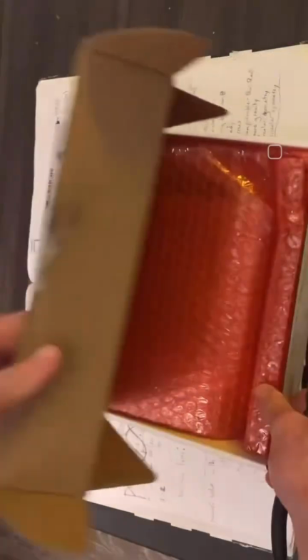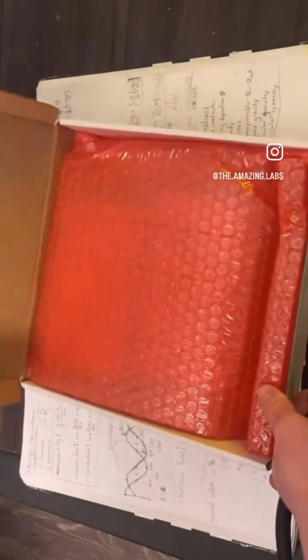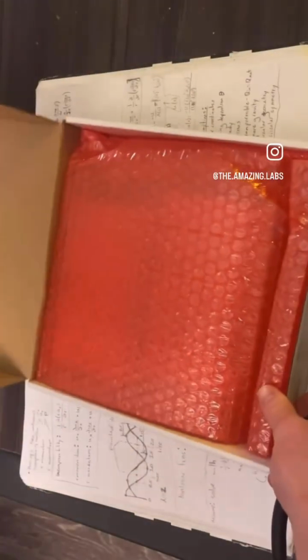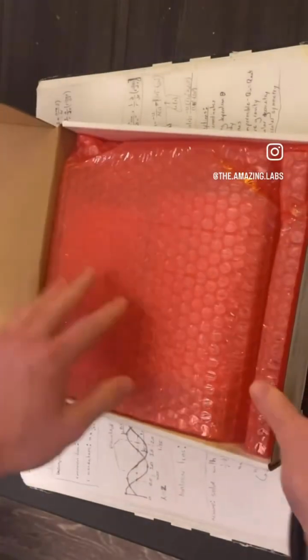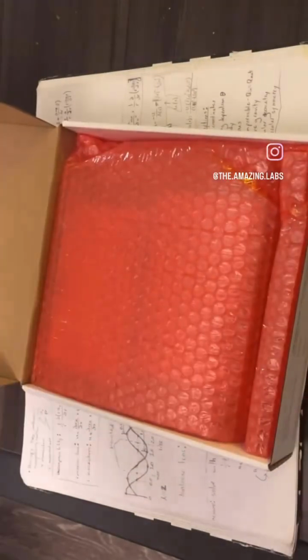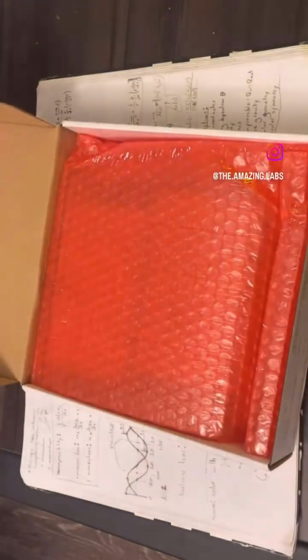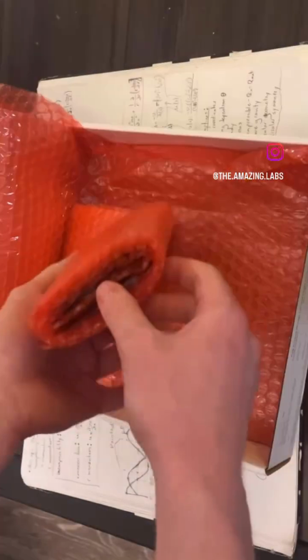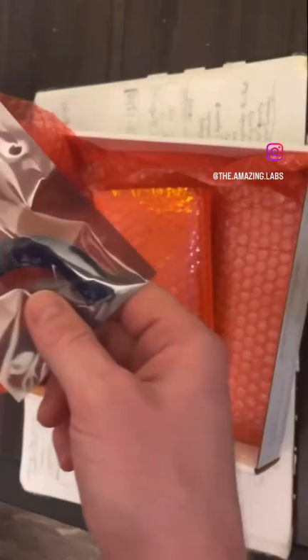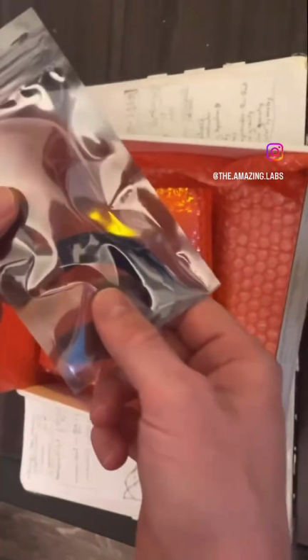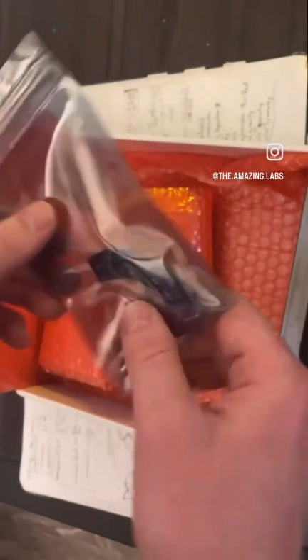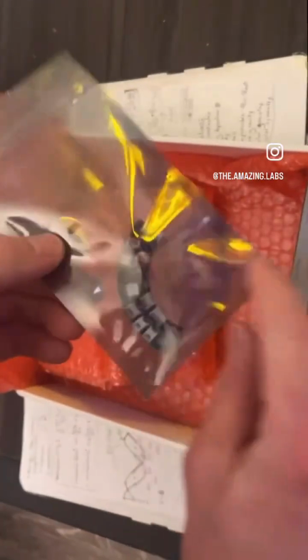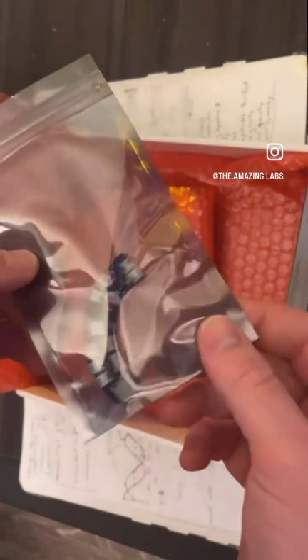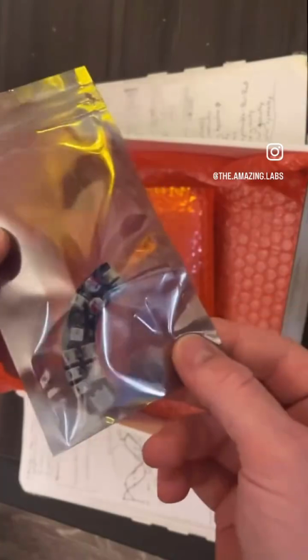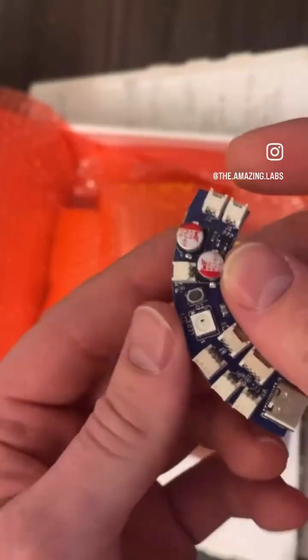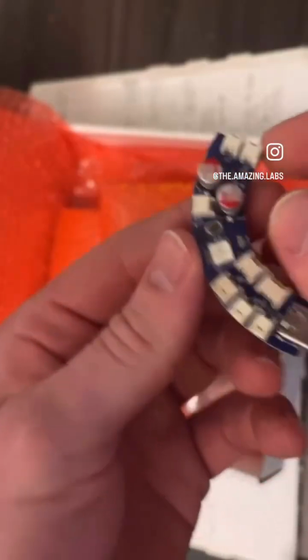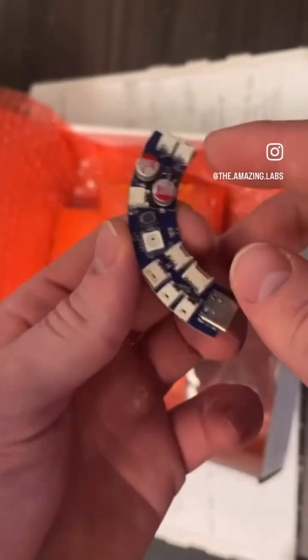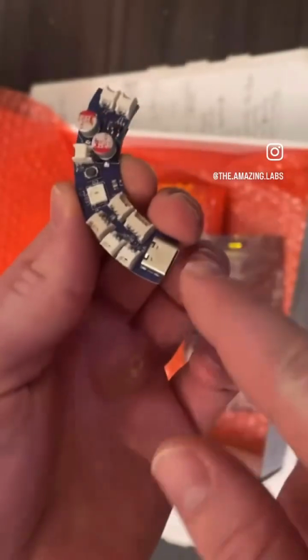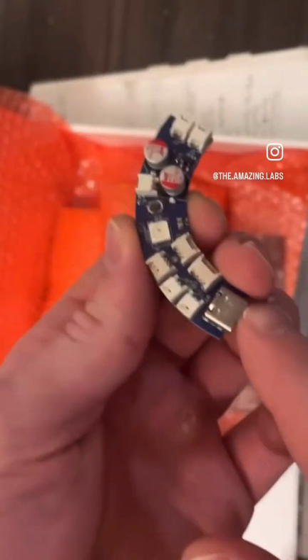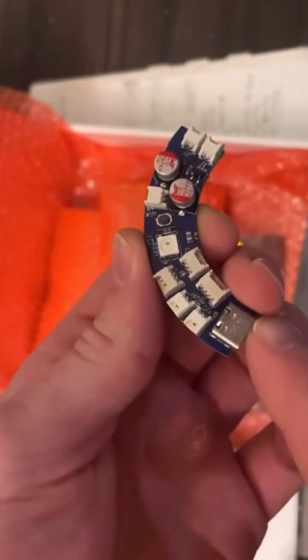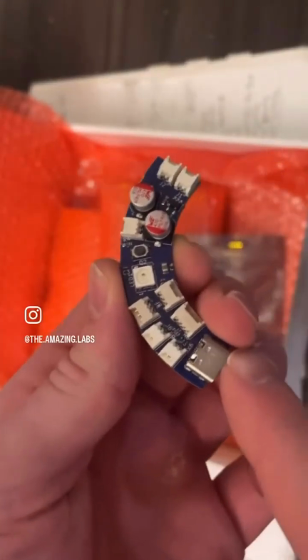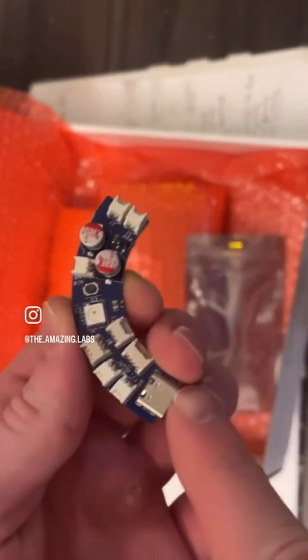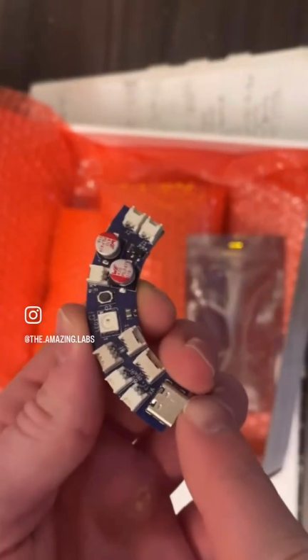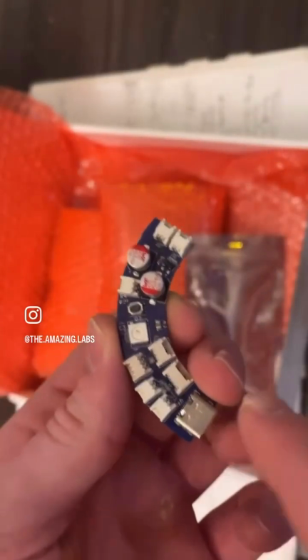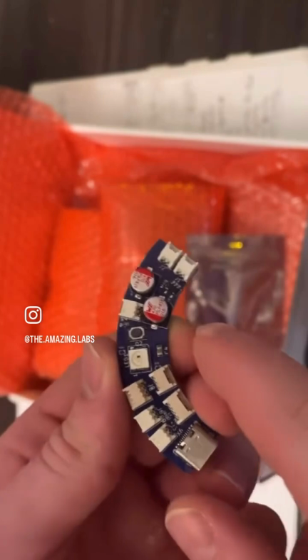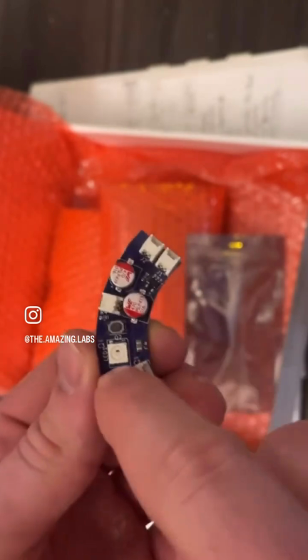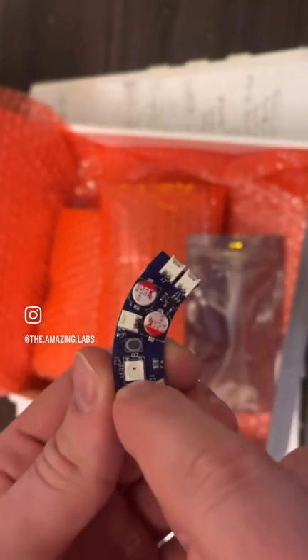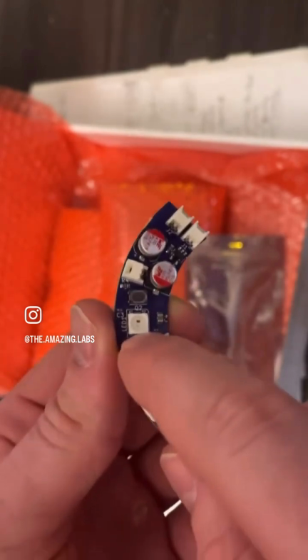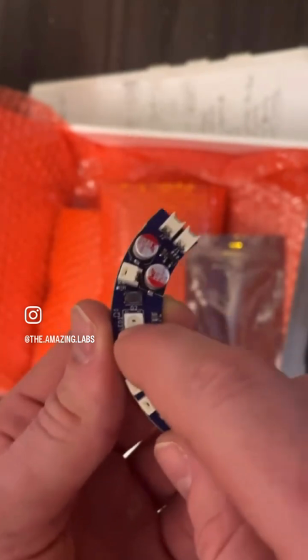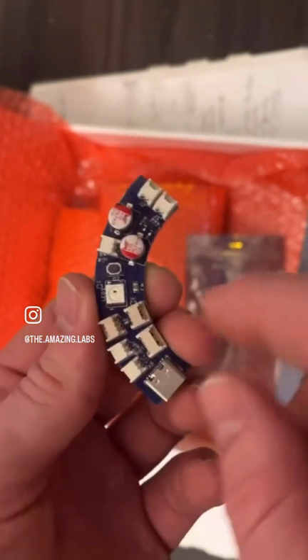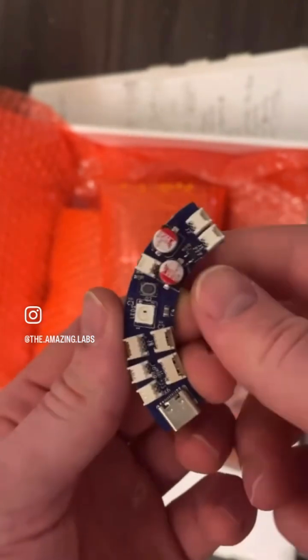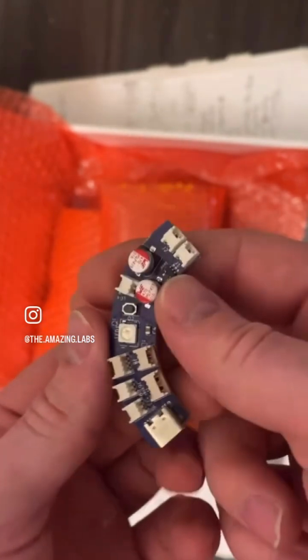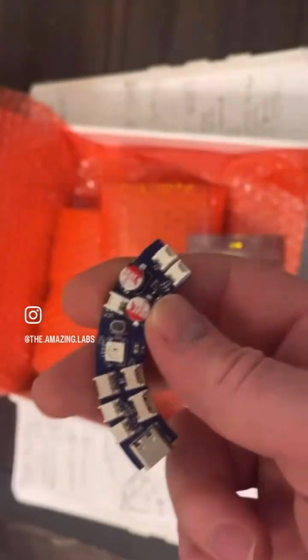Oh boy, I'm kind of scared — I mean, it looks so cool! What we have here is a USB-C connection for programming and power, a little built-in LED just like the QTPI, and RGB LEDs.